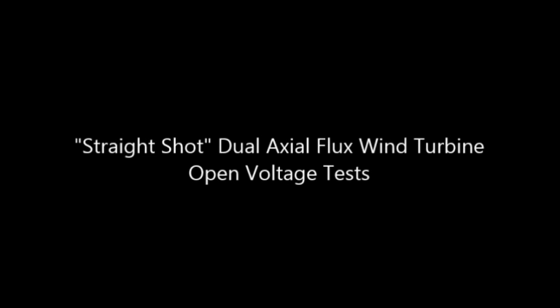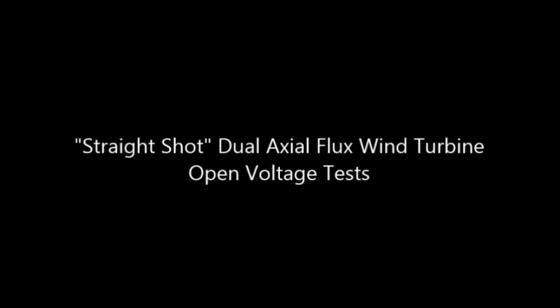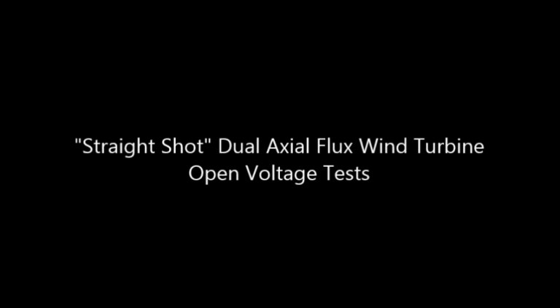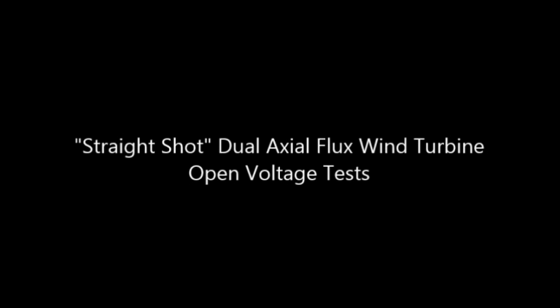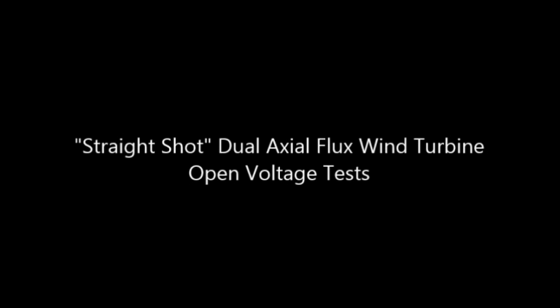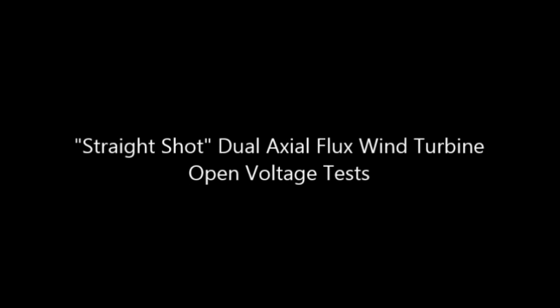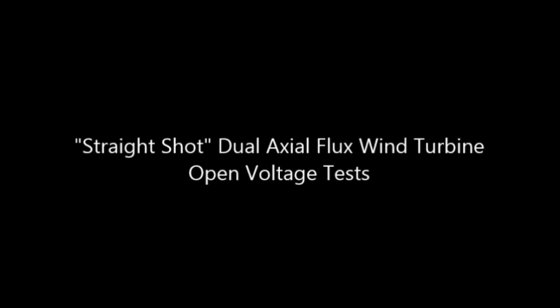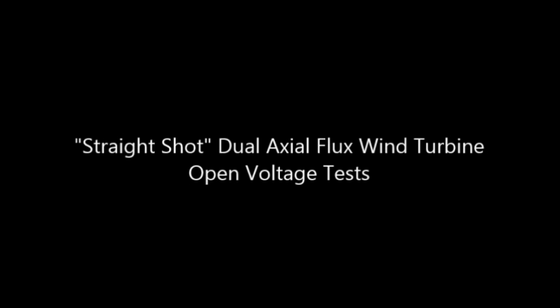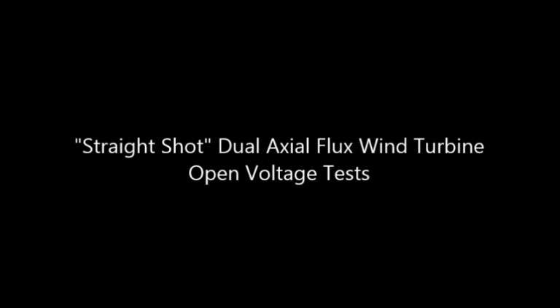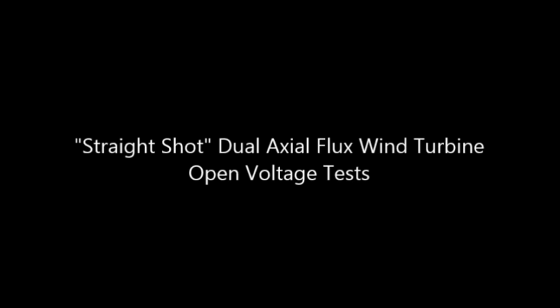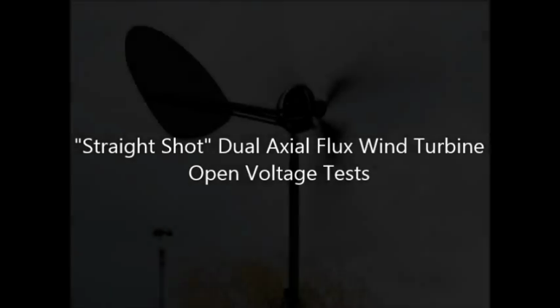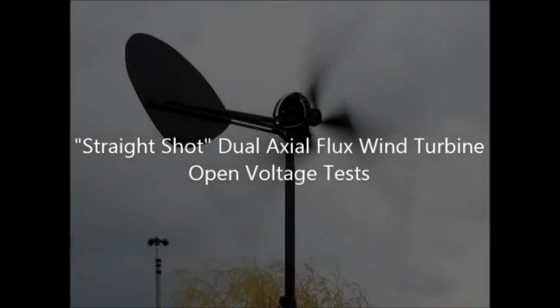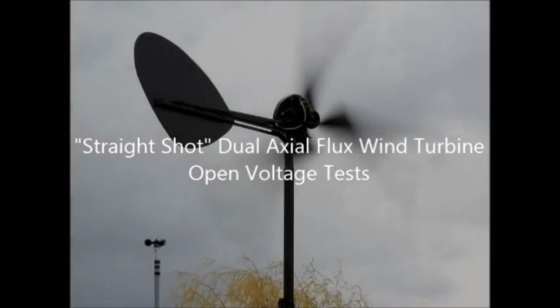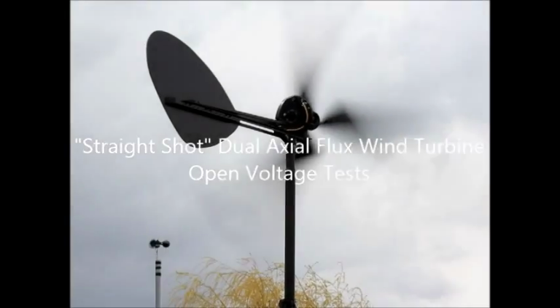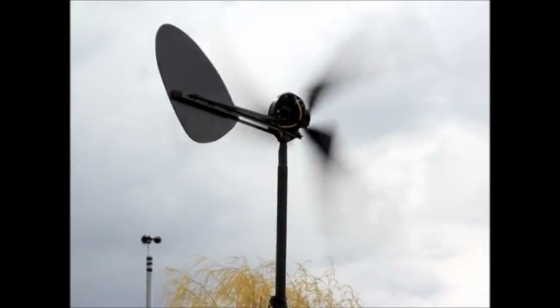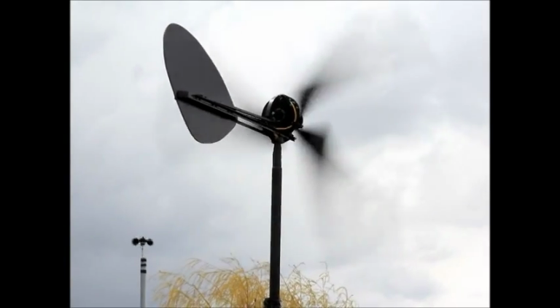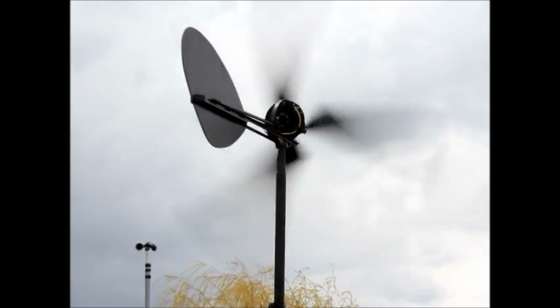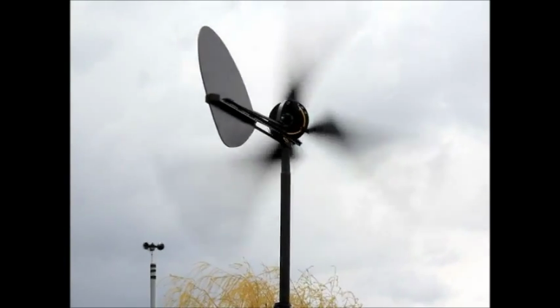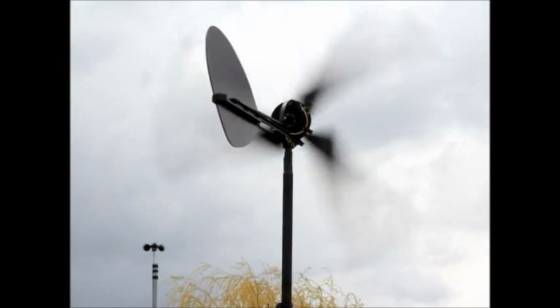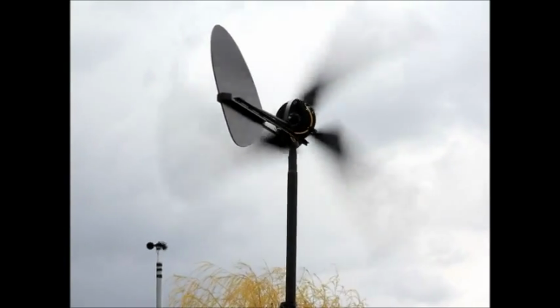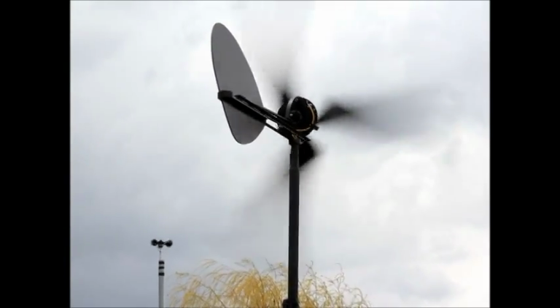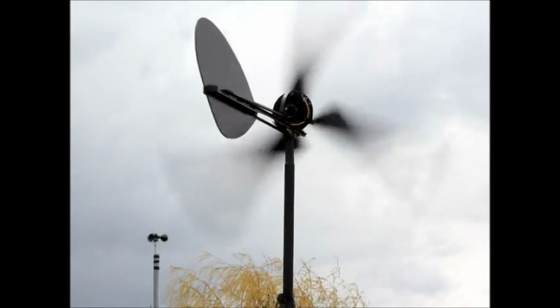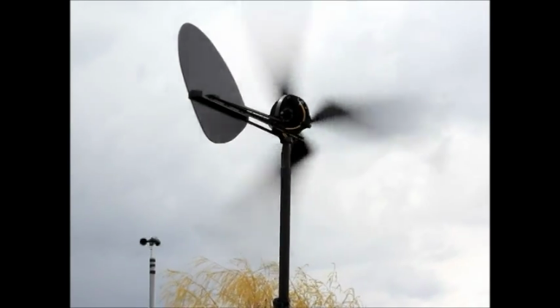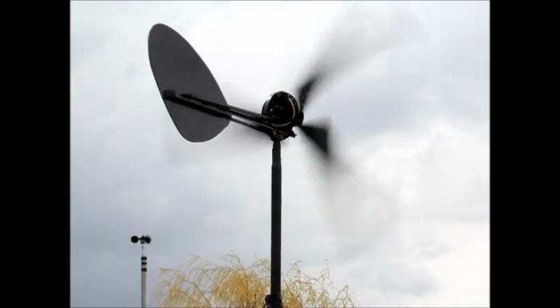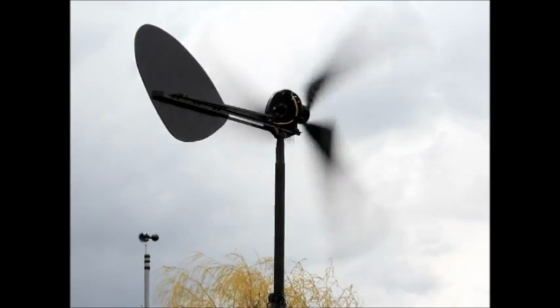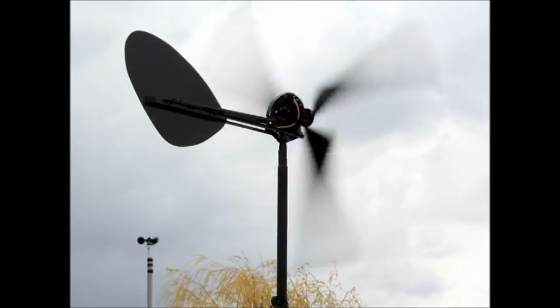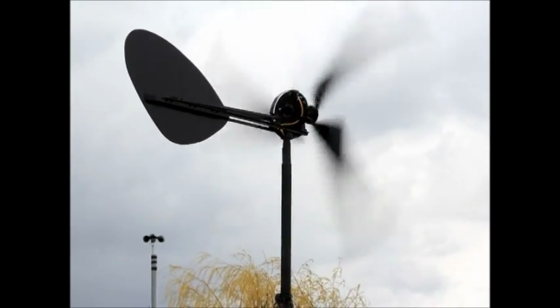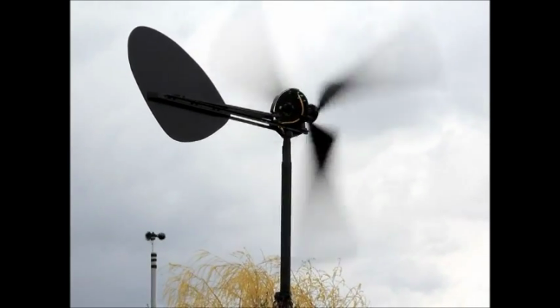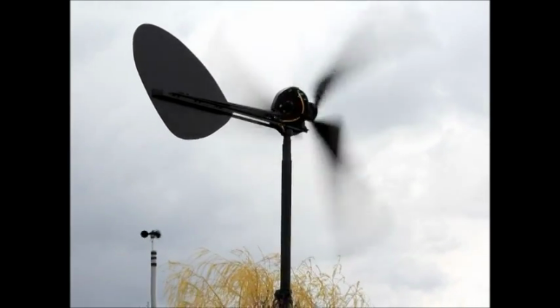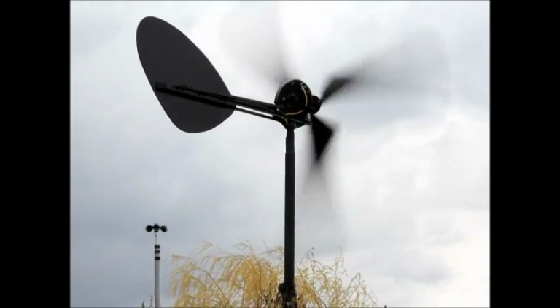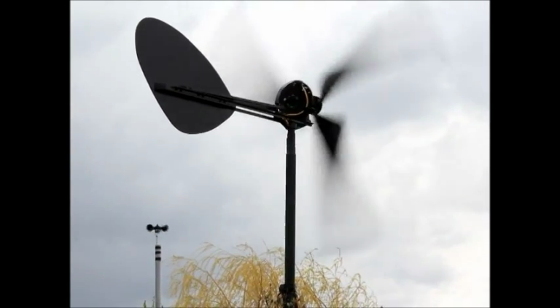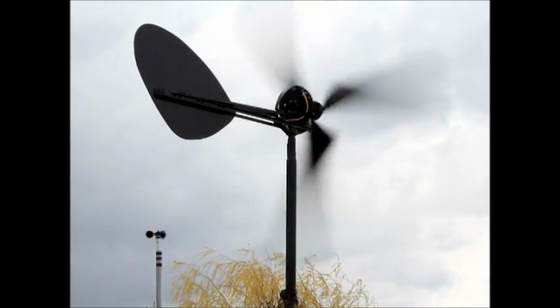Hi there folks. This will be the first of several test videos I do of the straight shot dual magnet axial flux wind turbine. And this one will just be open voltage versus wind speed.